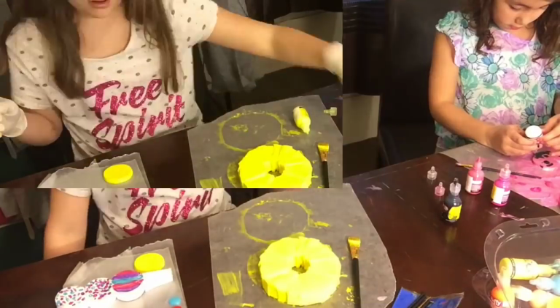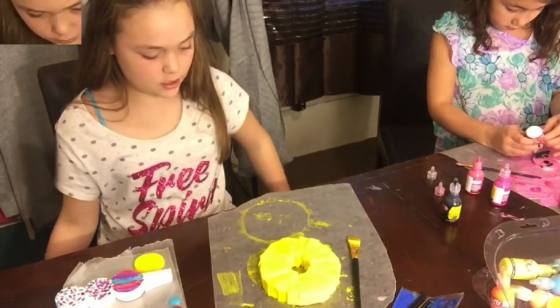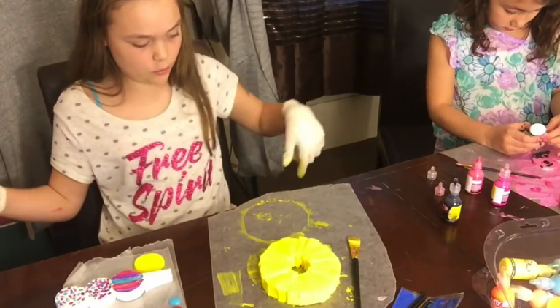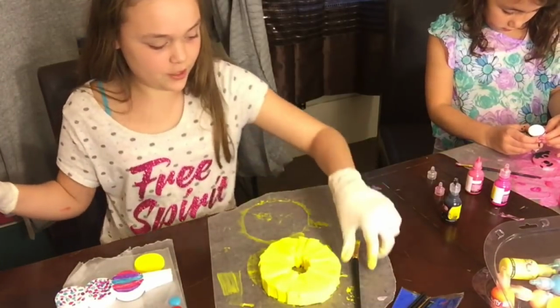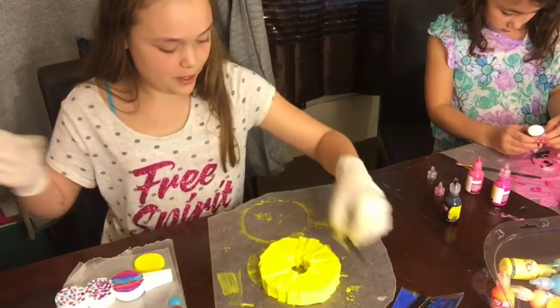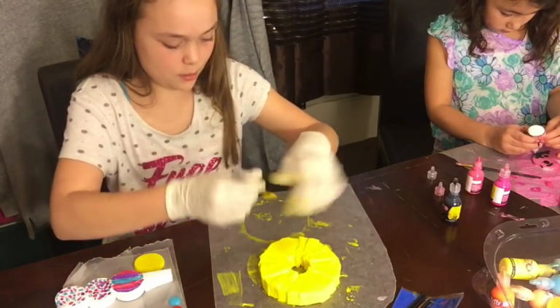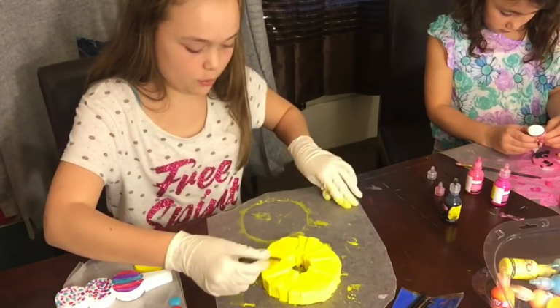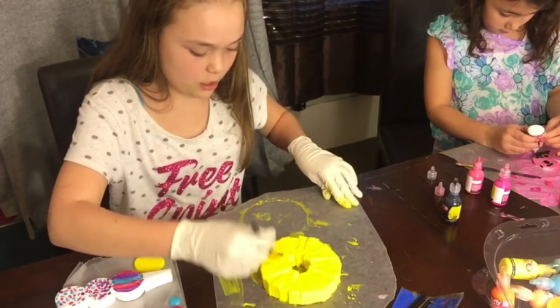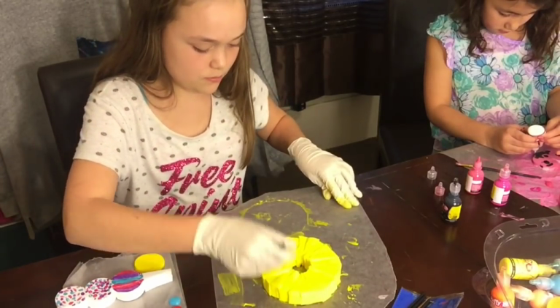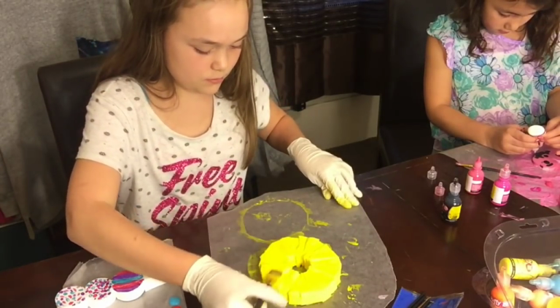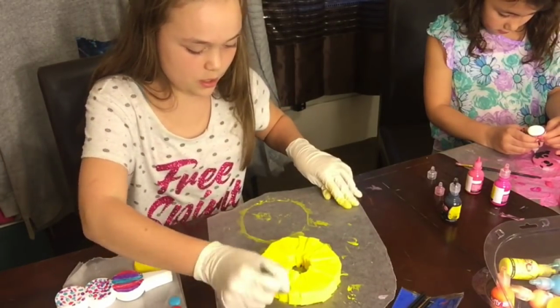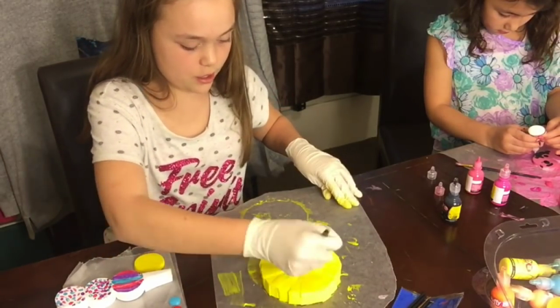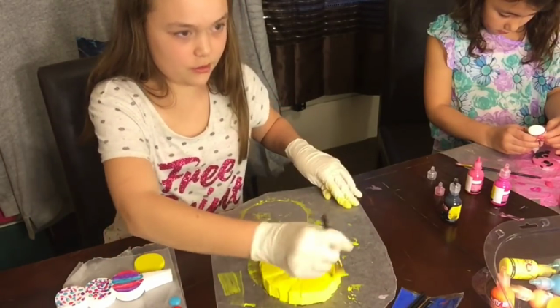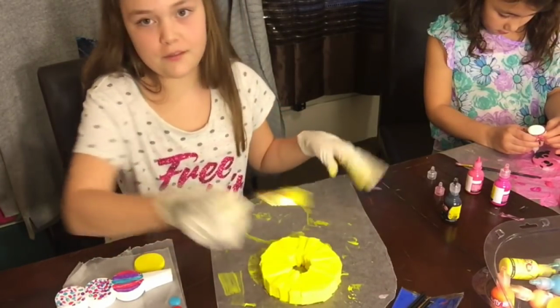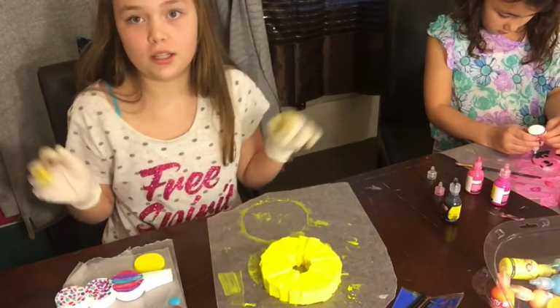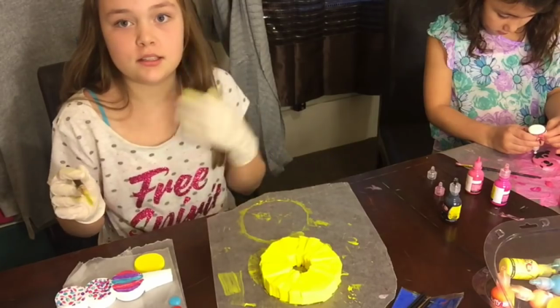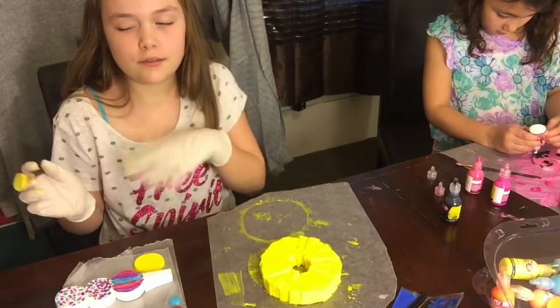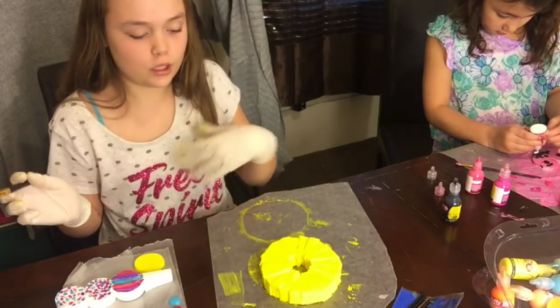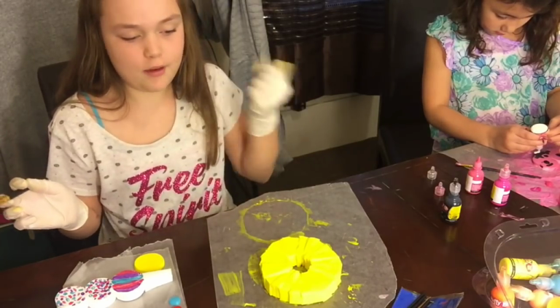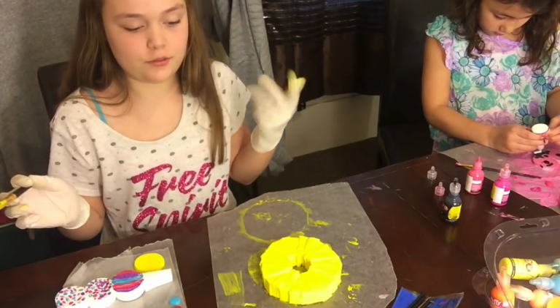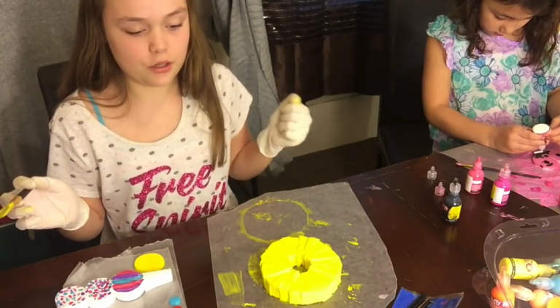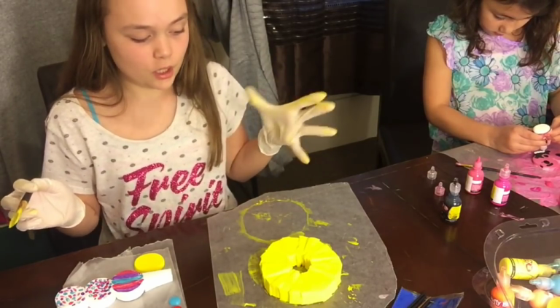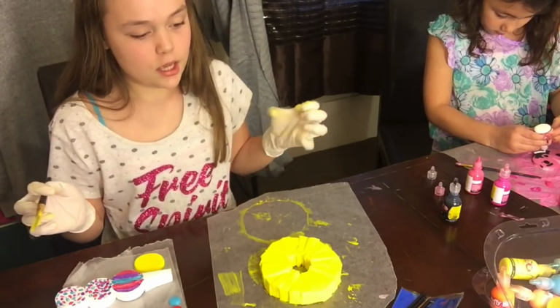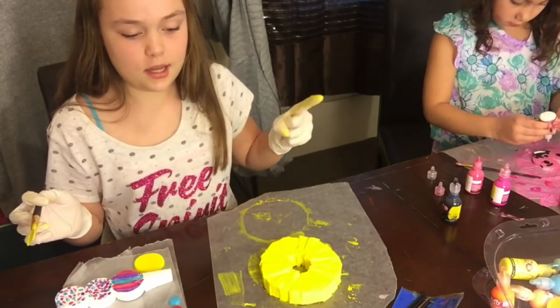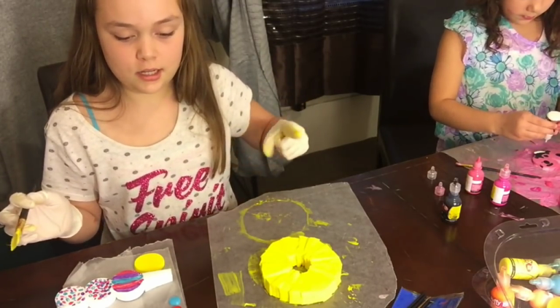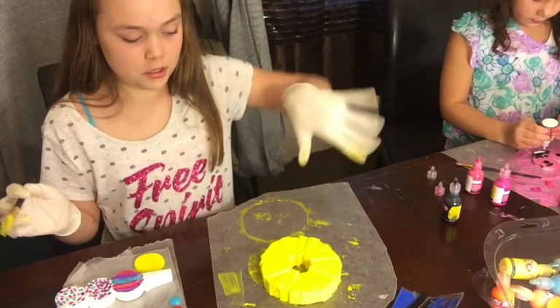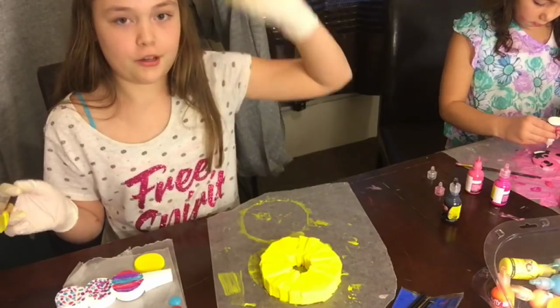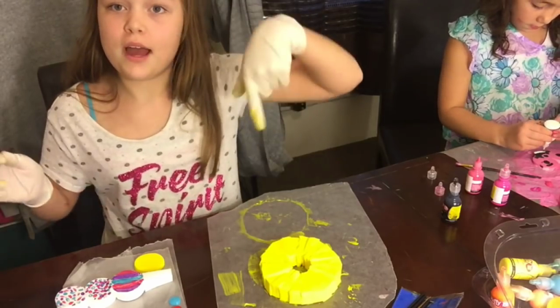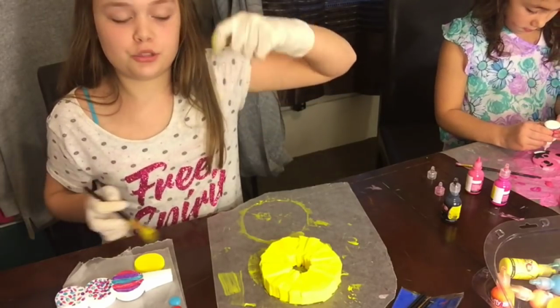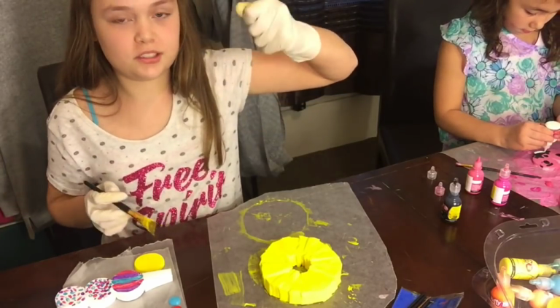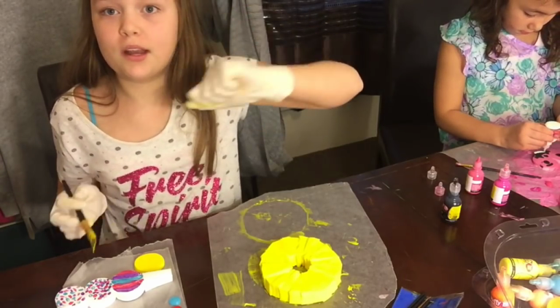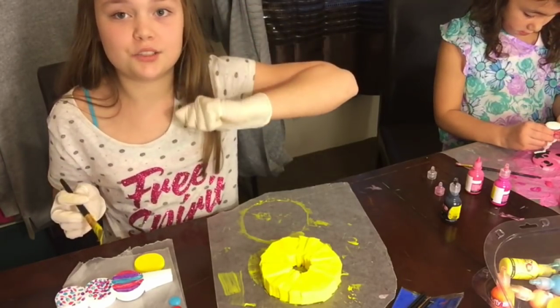So once you finish painting the pineapple yellow, you are going to let it dry for at least four or five hours — a few hours. I'm going to go do that, and I will show you what it looks like when it is done drying.